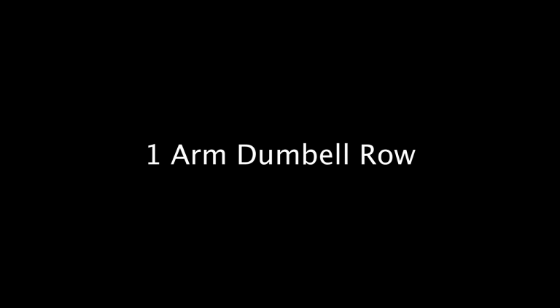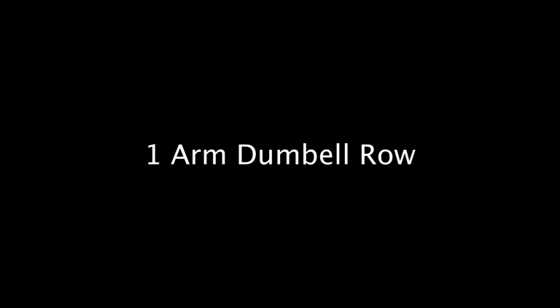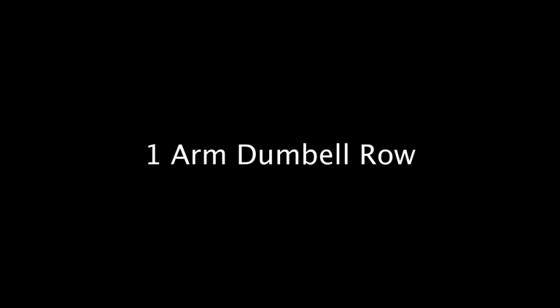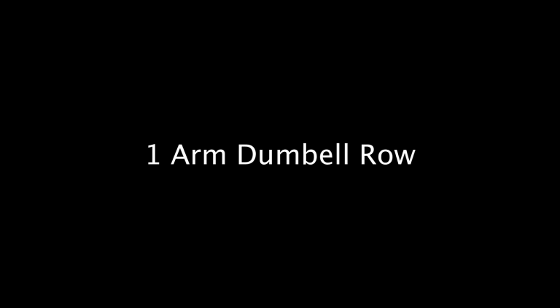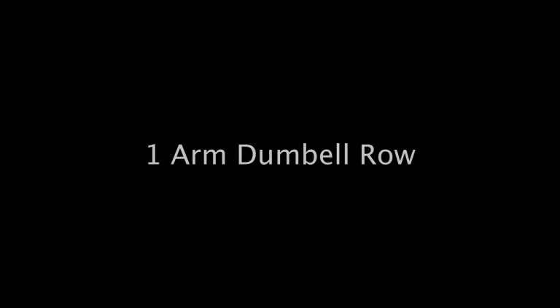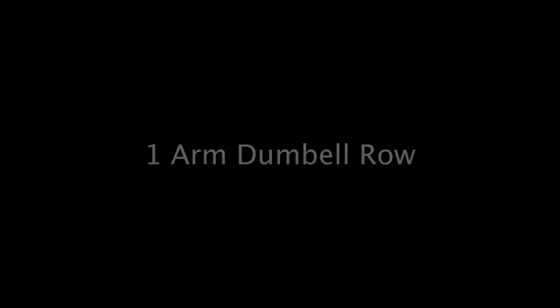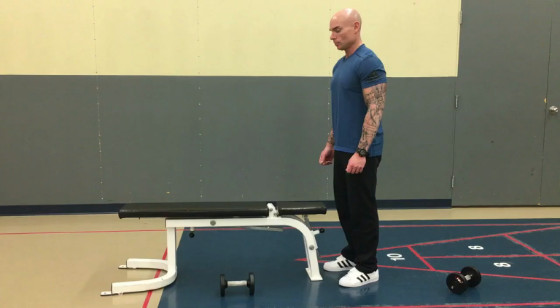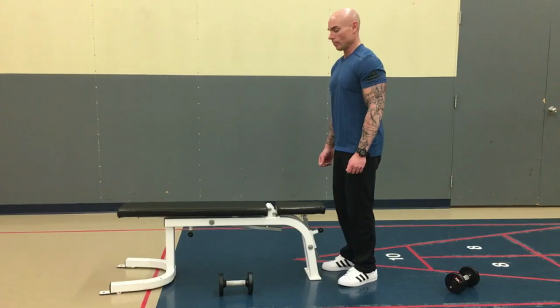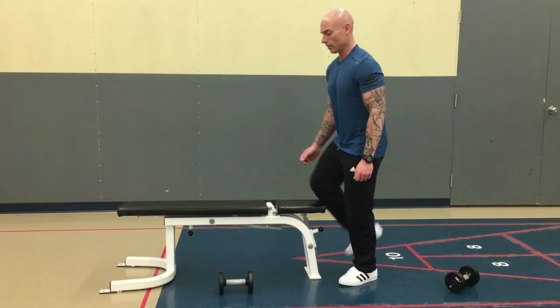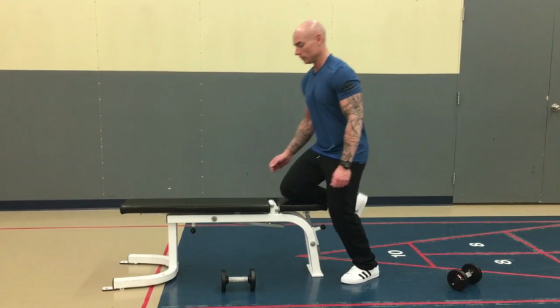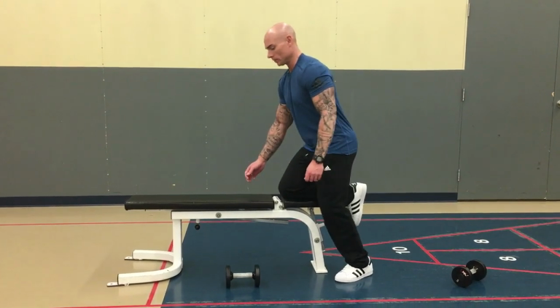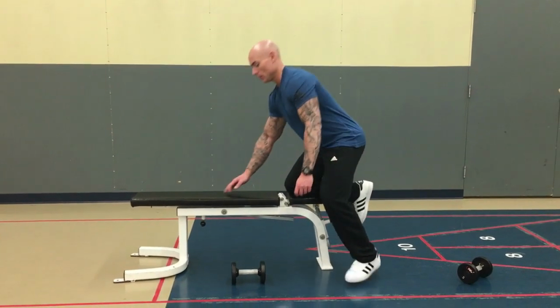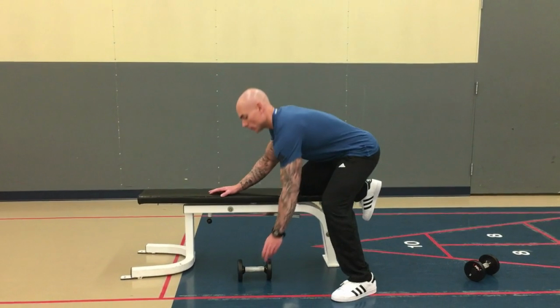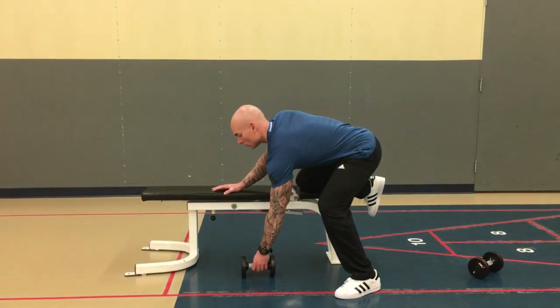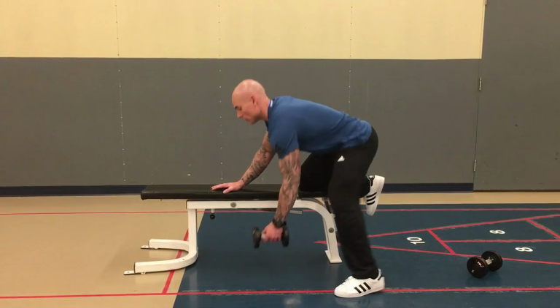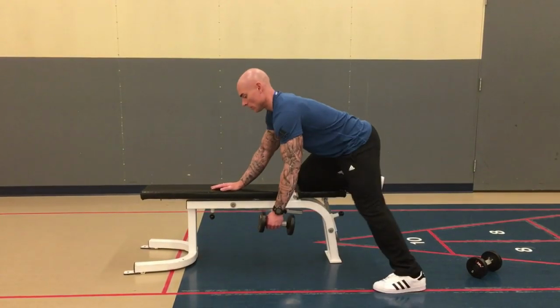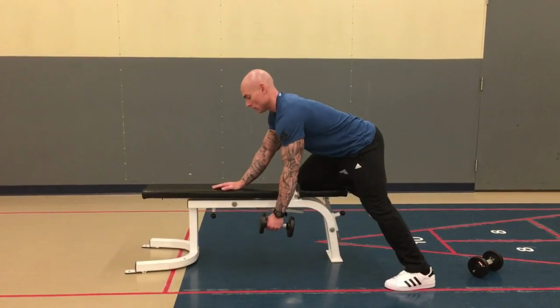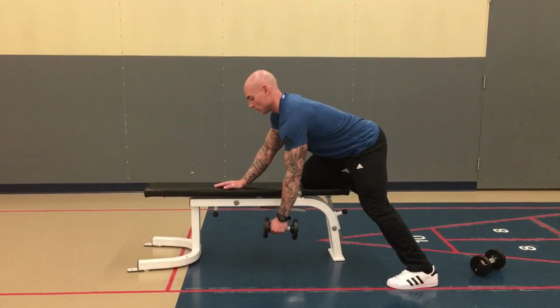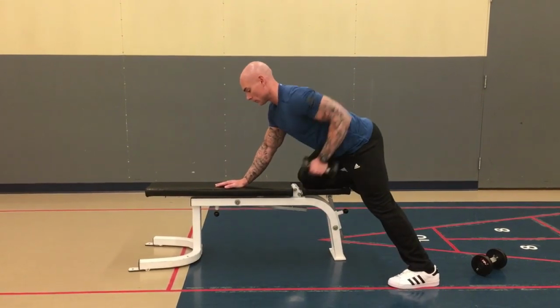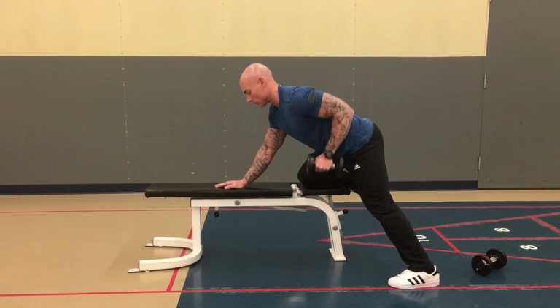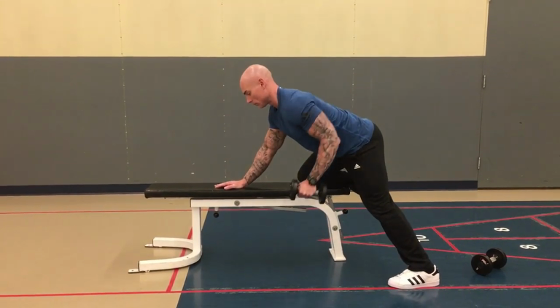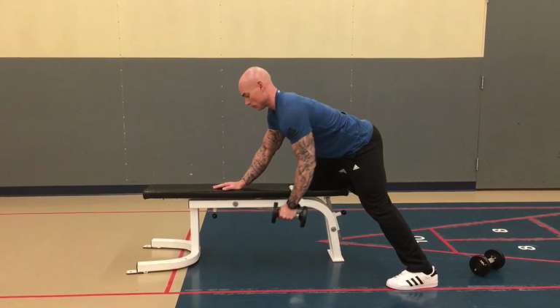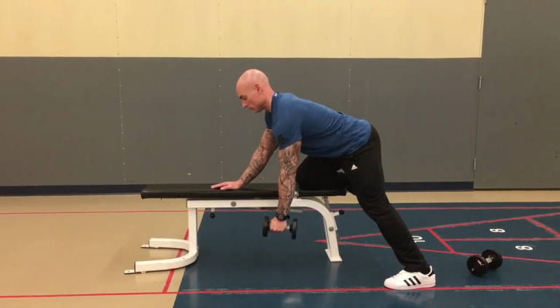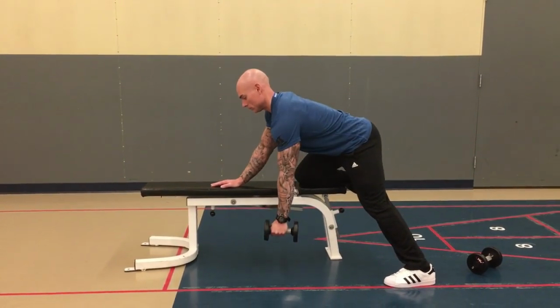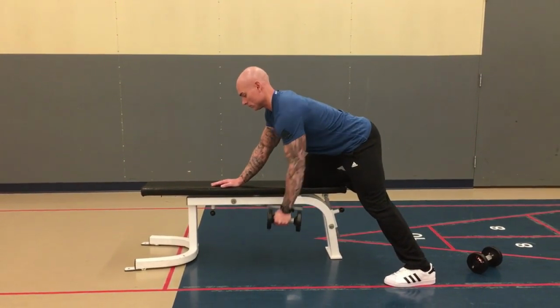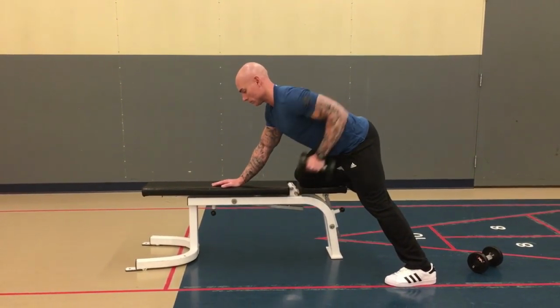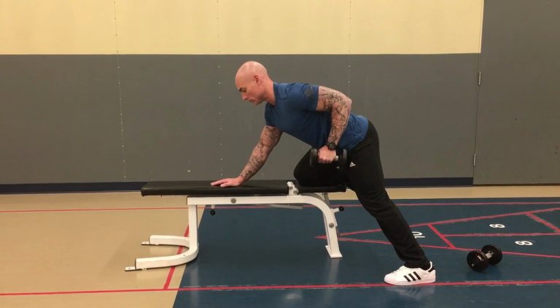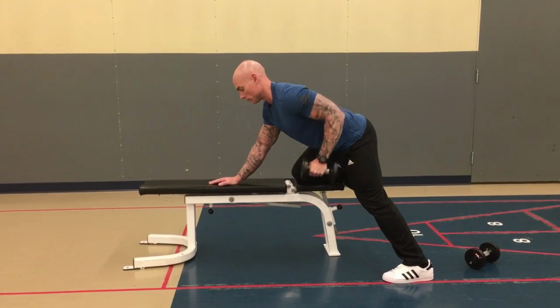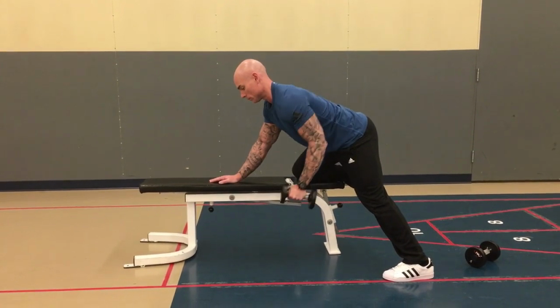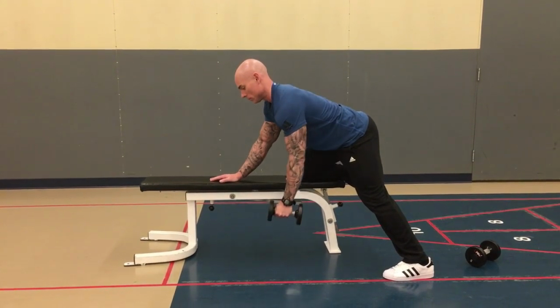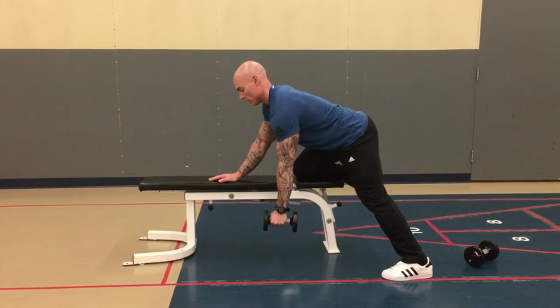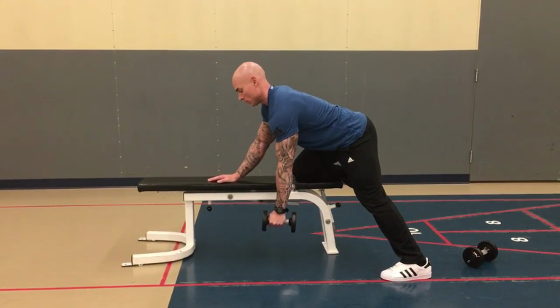Excellent movement for lats and biceps, shoulder retractors. Grab a dumbbell and pull. You want to make sure you go all the way down — full range at the shoulder joint as well as at the shoulder blades.